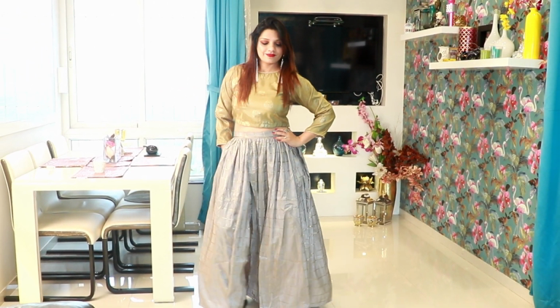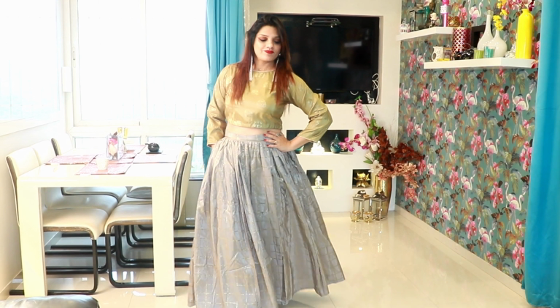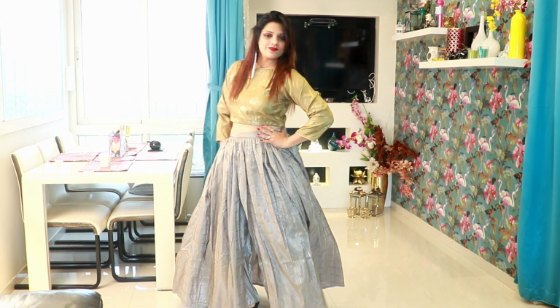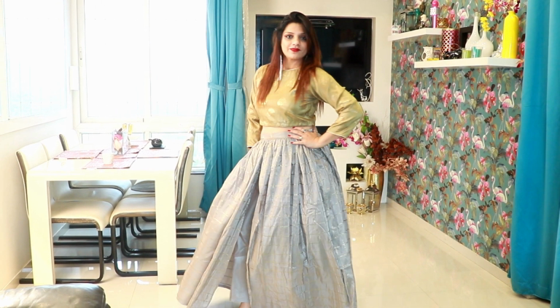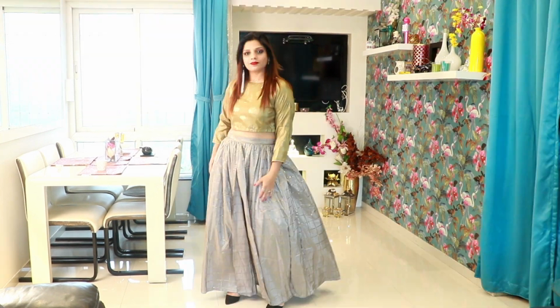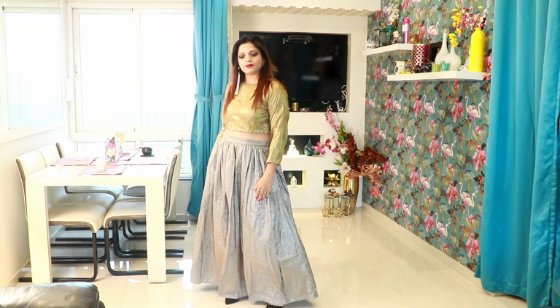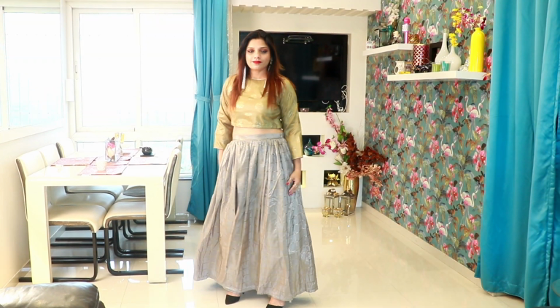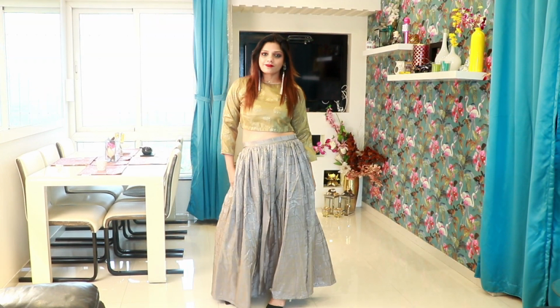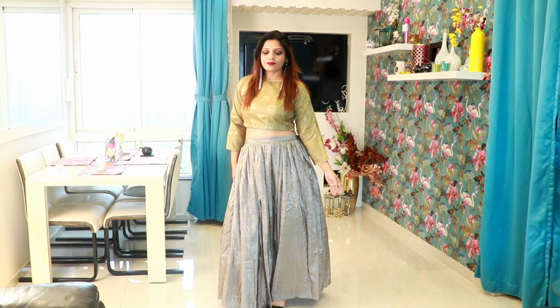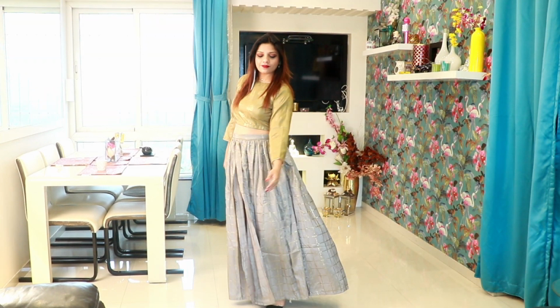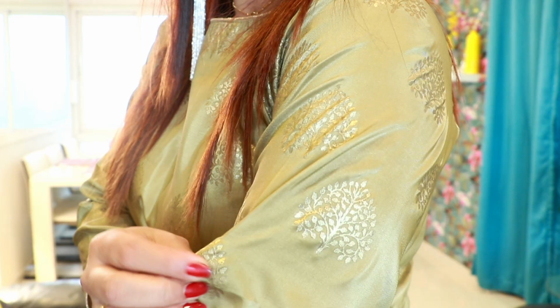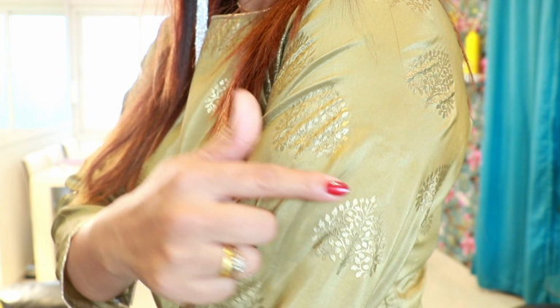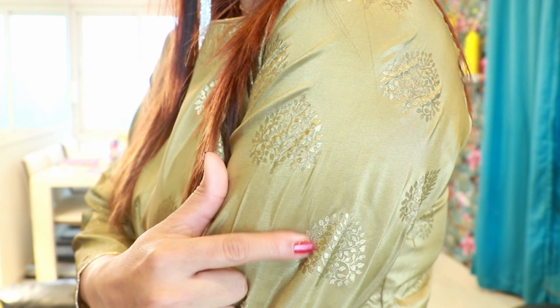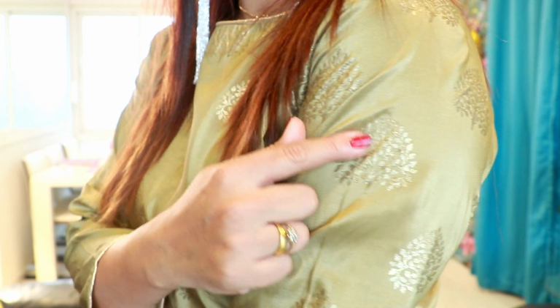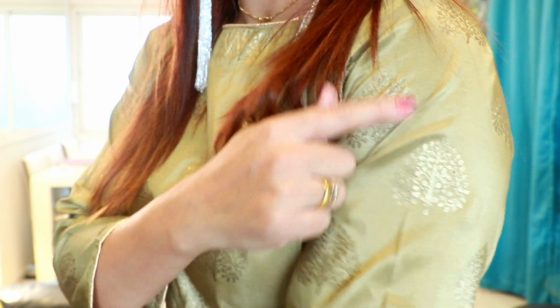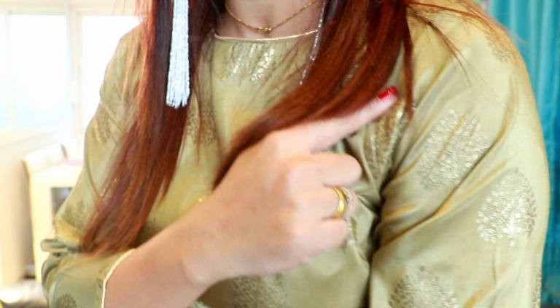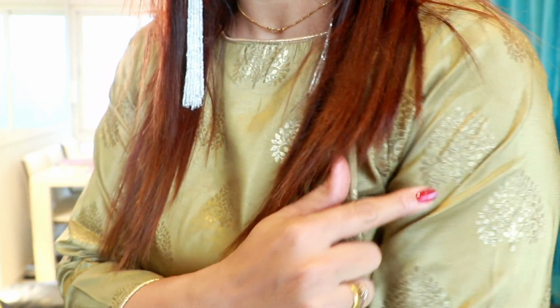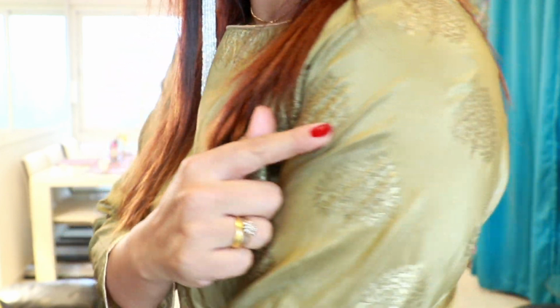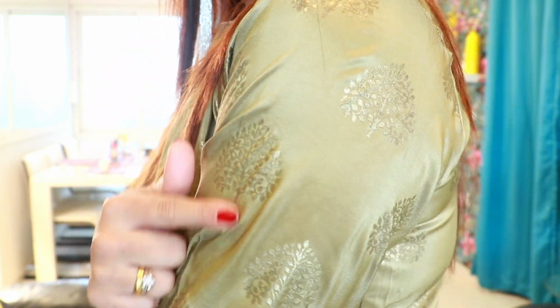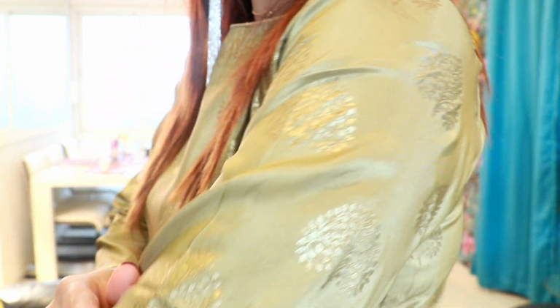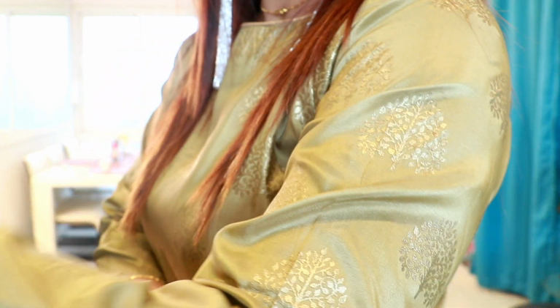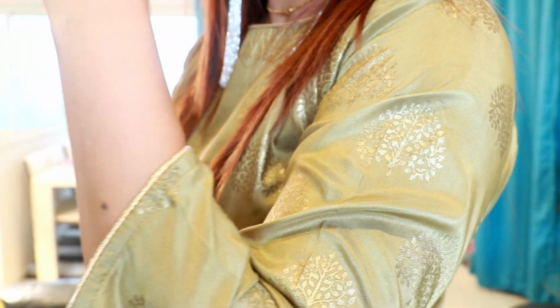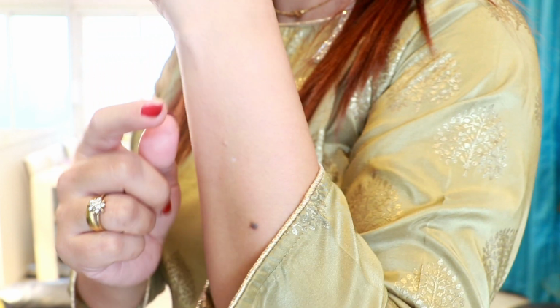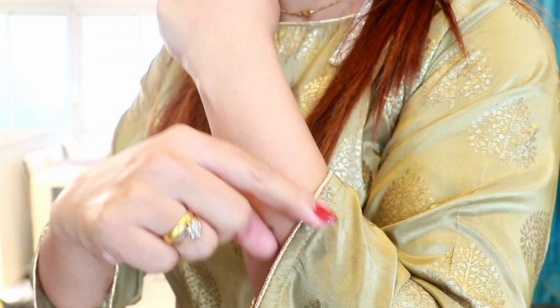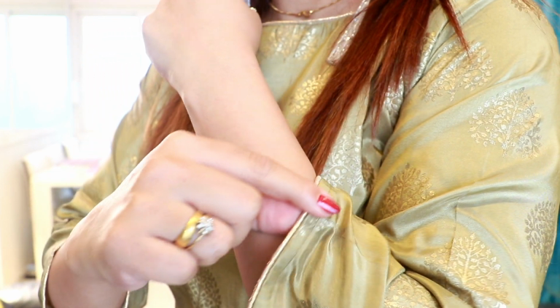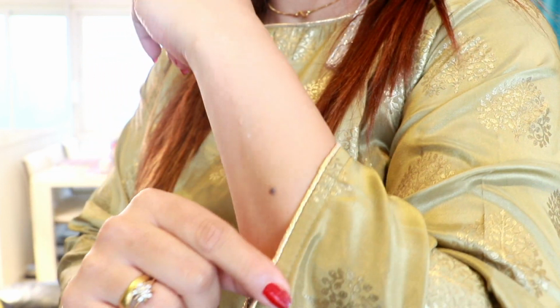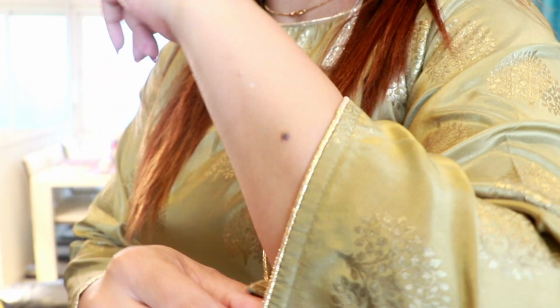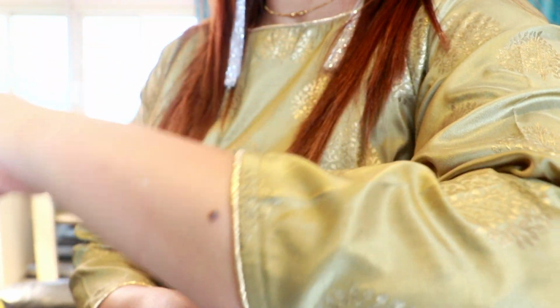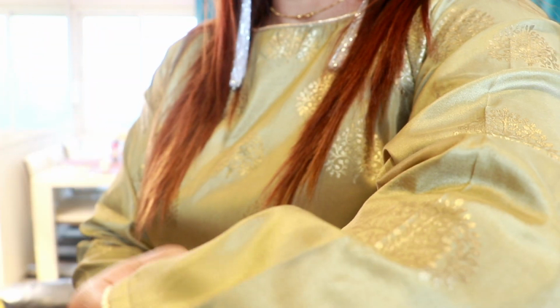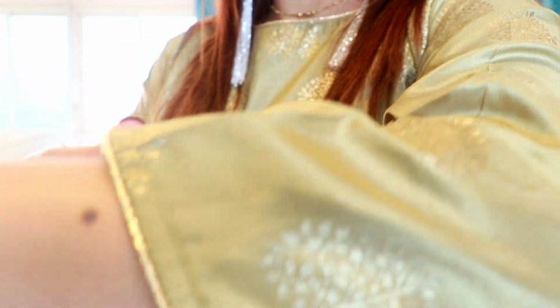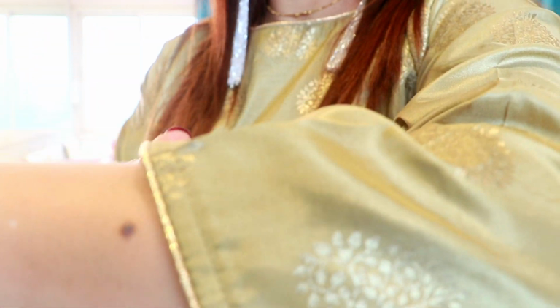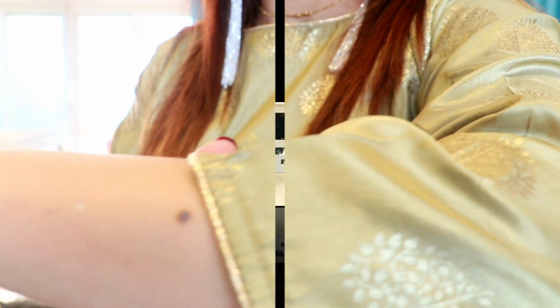The blouse is really very nice. The material is a polyester kind of fabric, and it has foil work on it, which is giving a really nice look. This is really my favorite set.